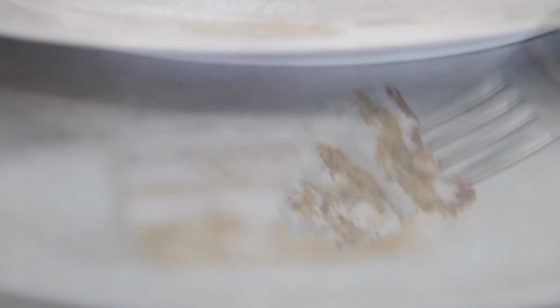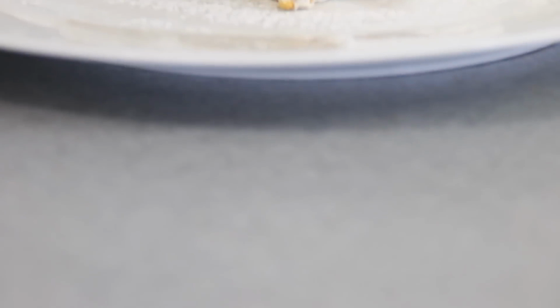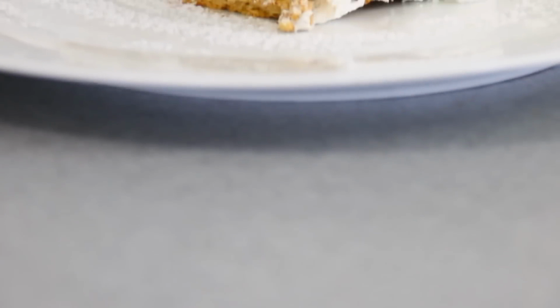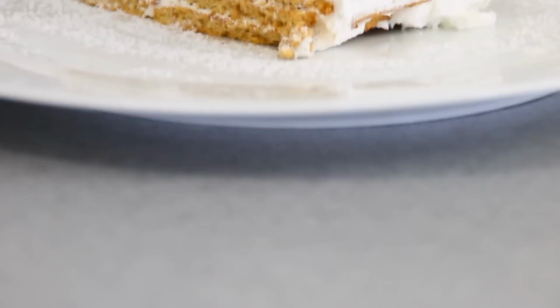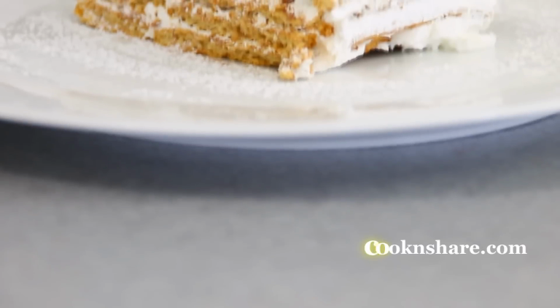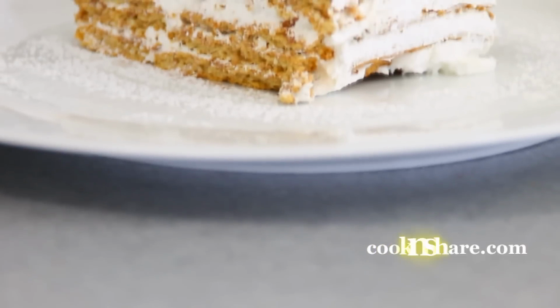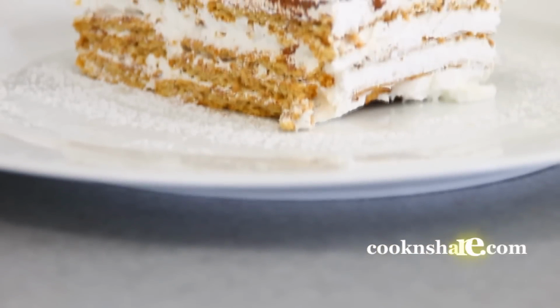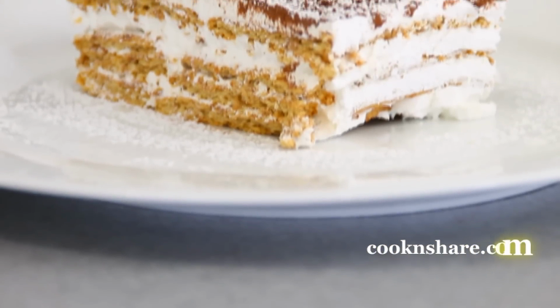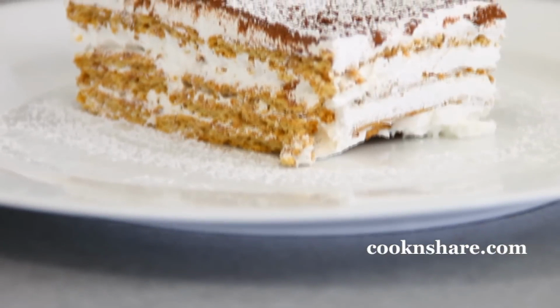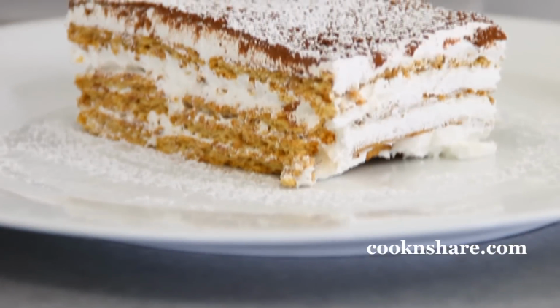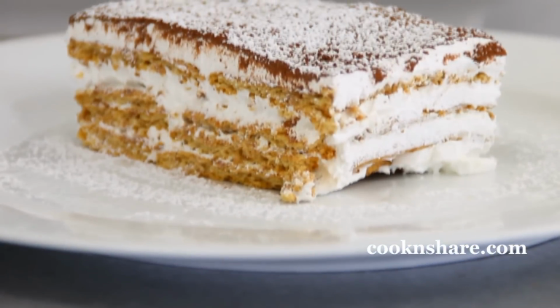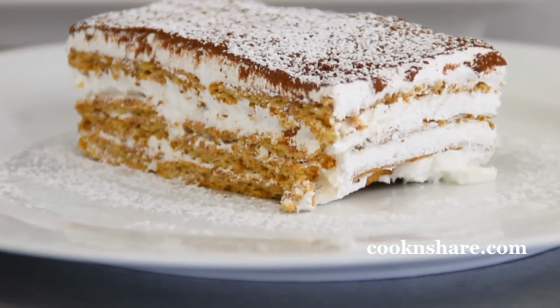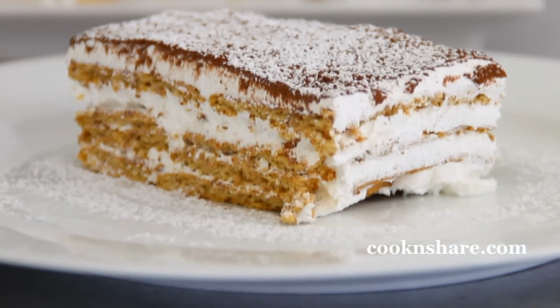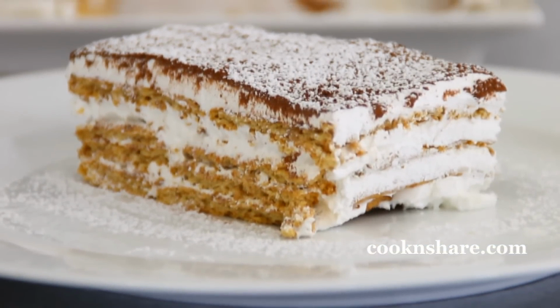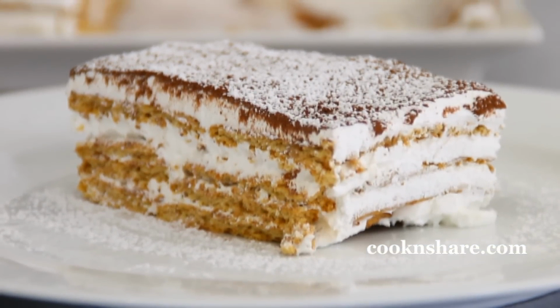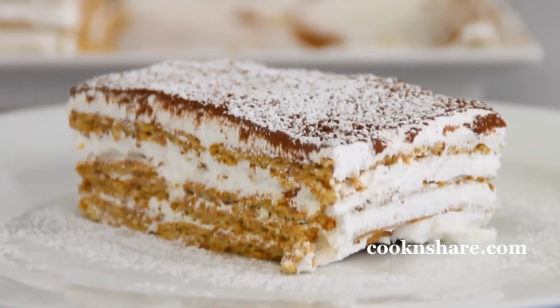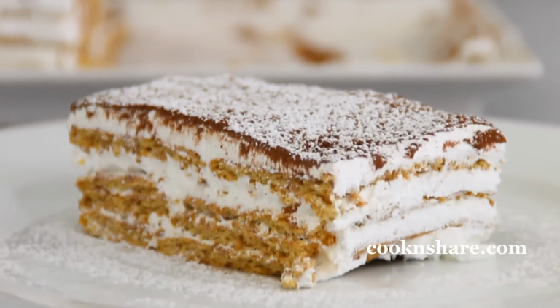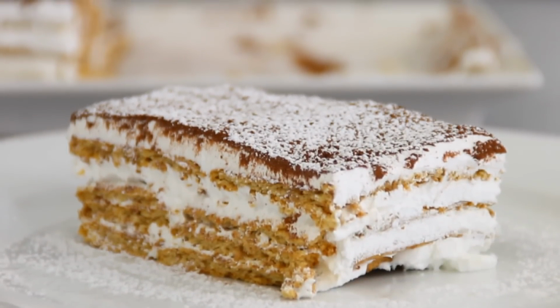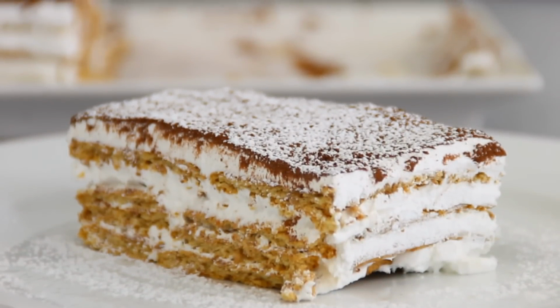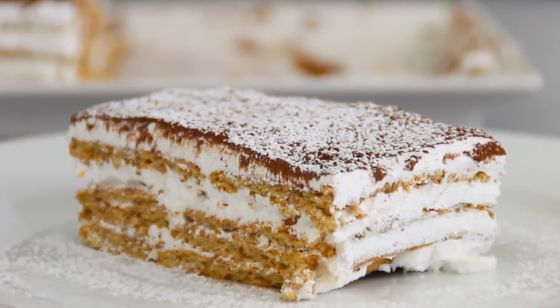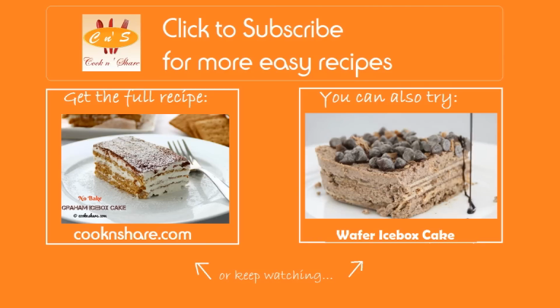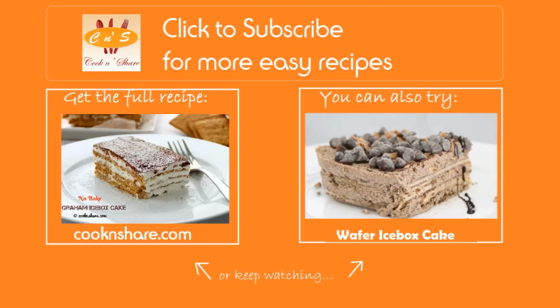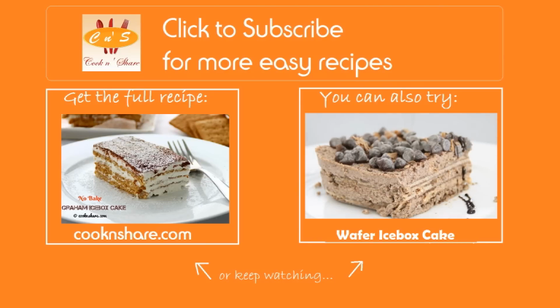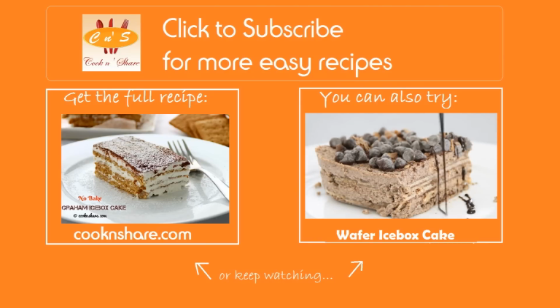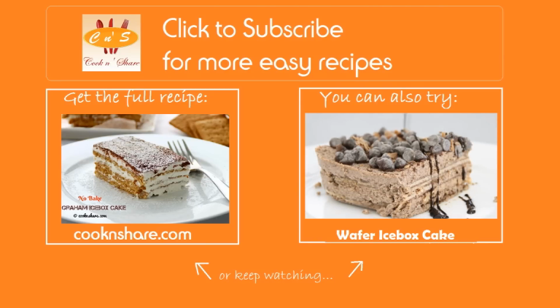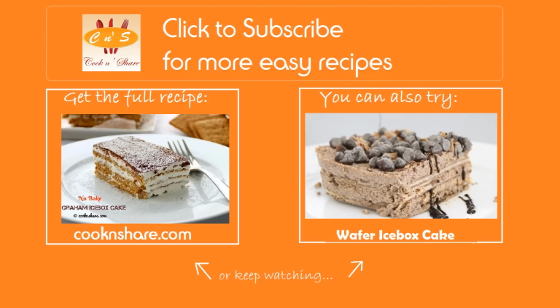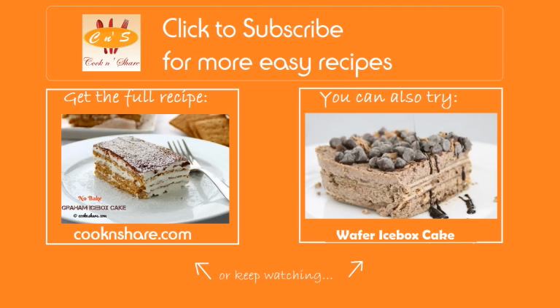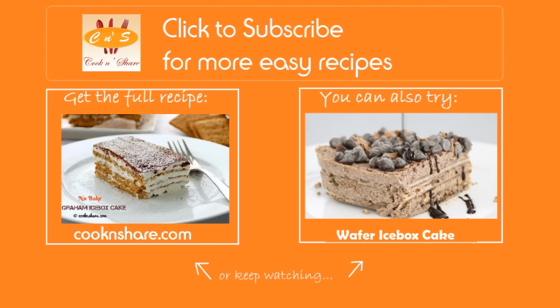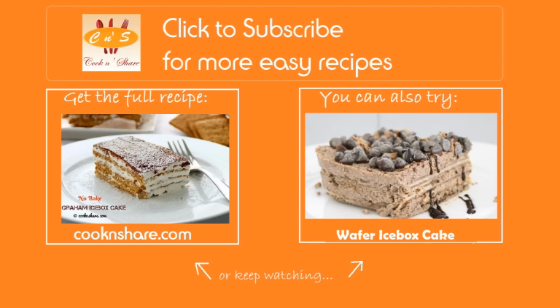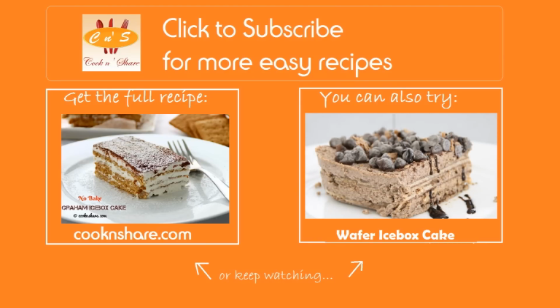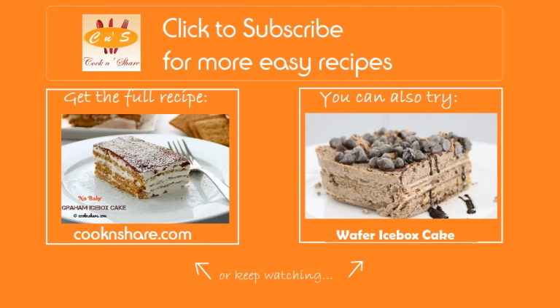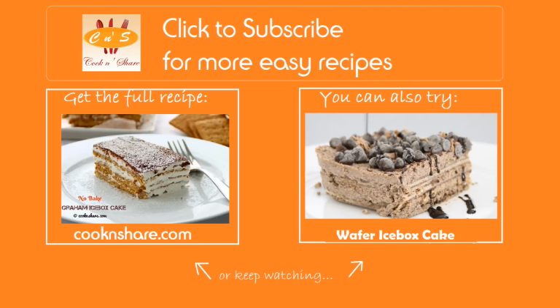For more information on this video, head on over to cookandshare.com. Don't forget to give us a thumbs up, click to subscribe, and thanks for watching, guys — see you next time!